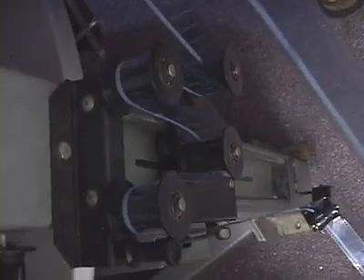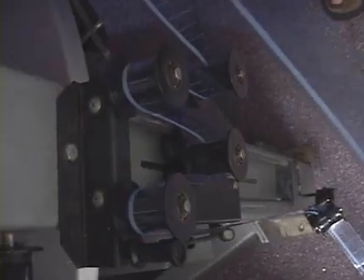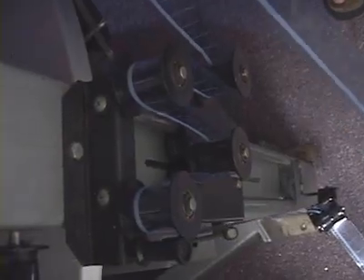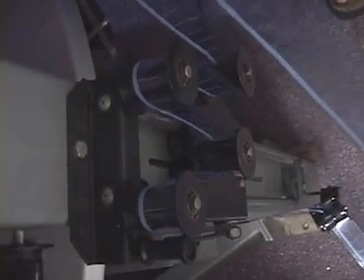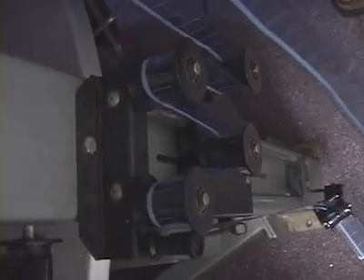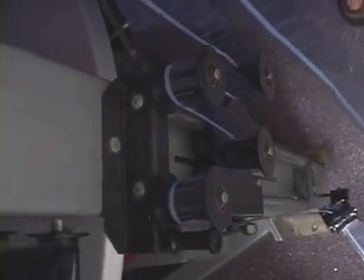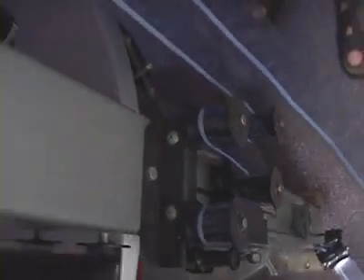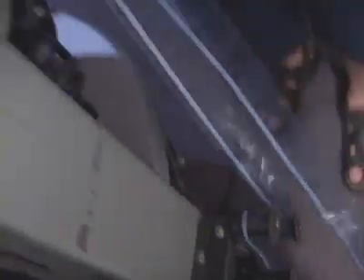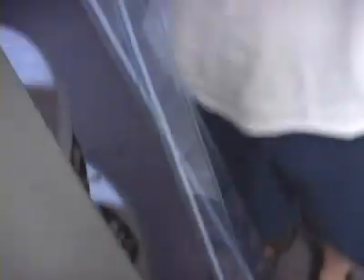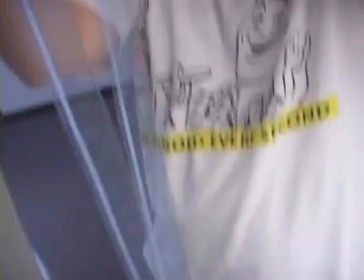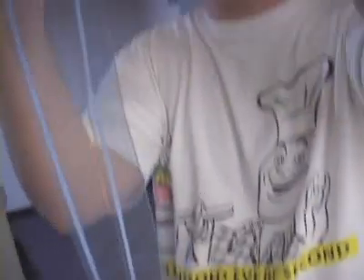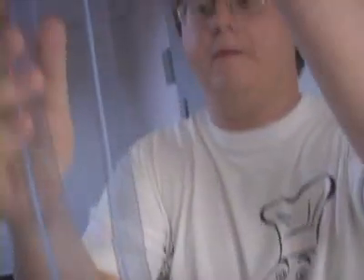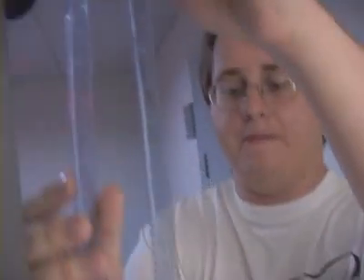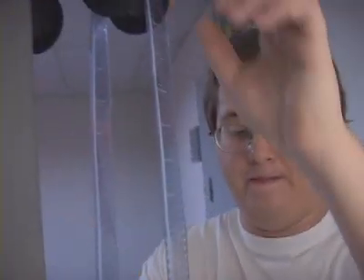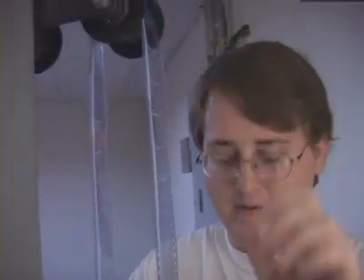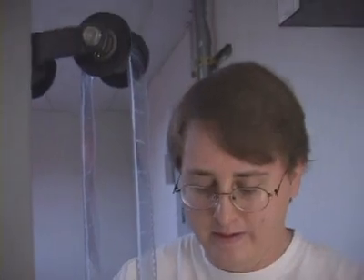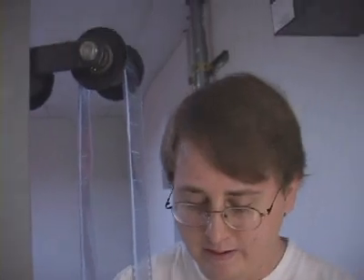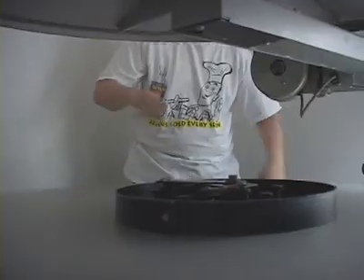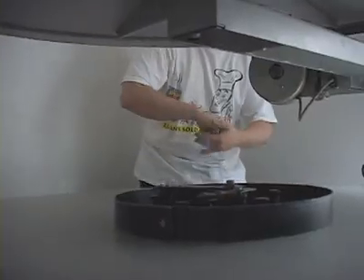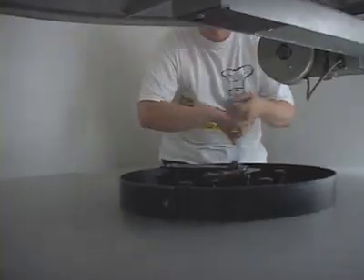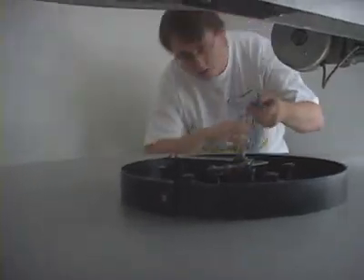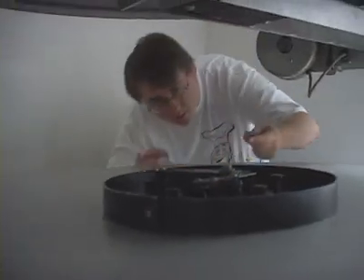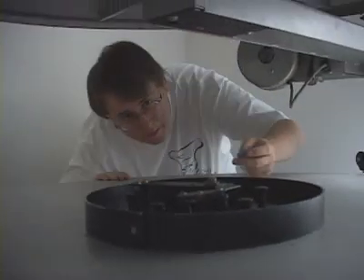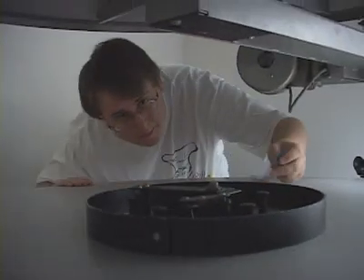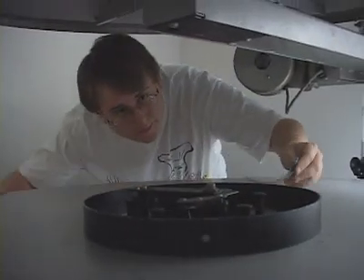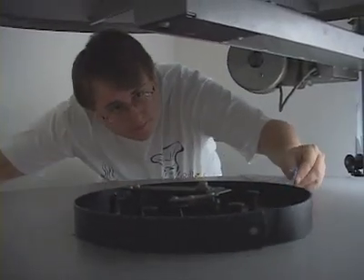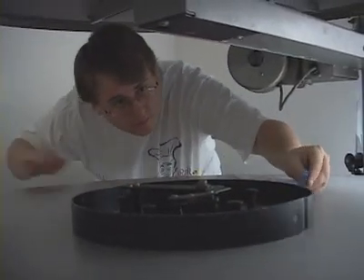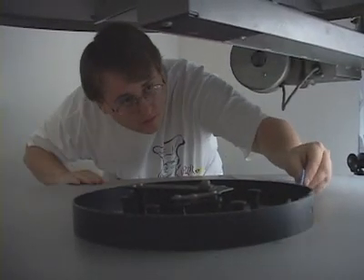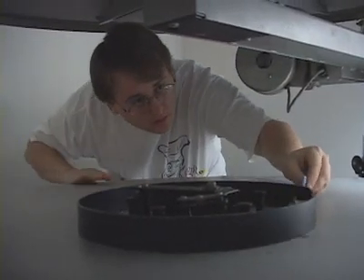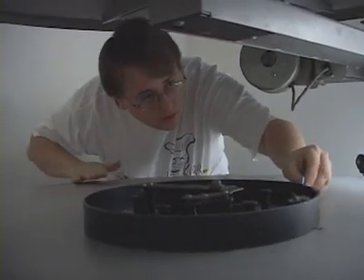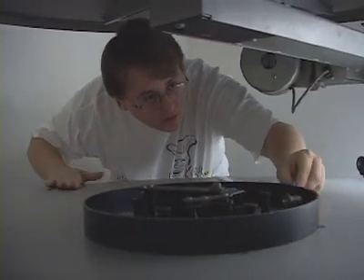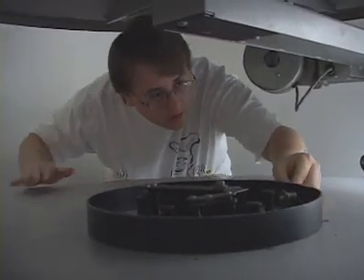Once the film is threaded through the projector, it goes back to the platter. This way, it can automatically rewind itself while the movie's playing.